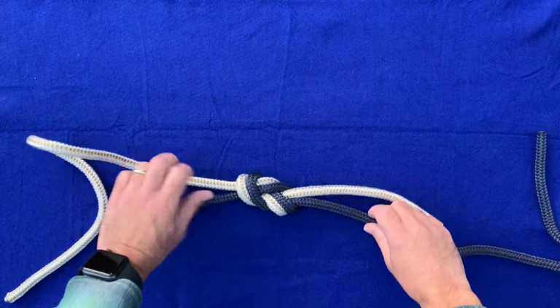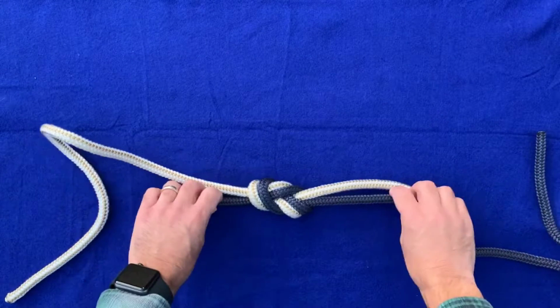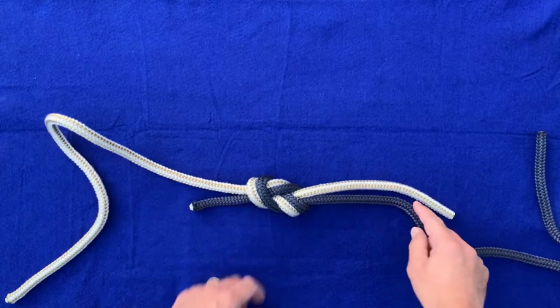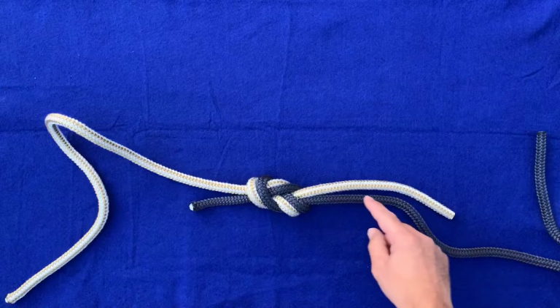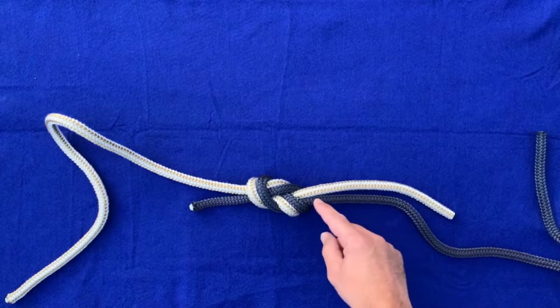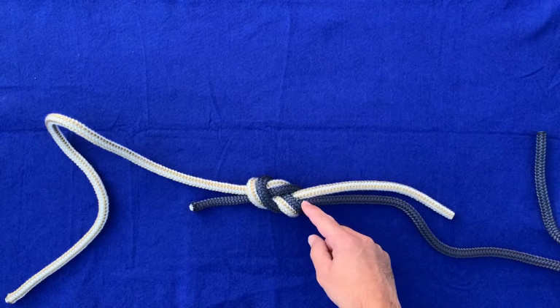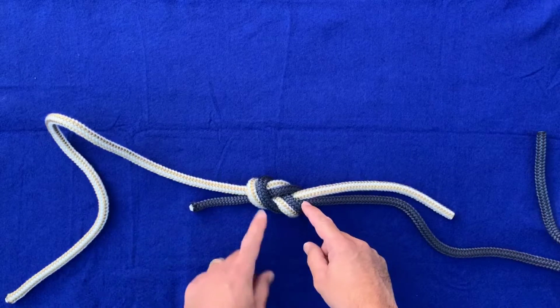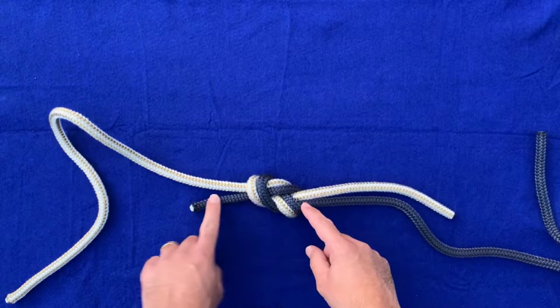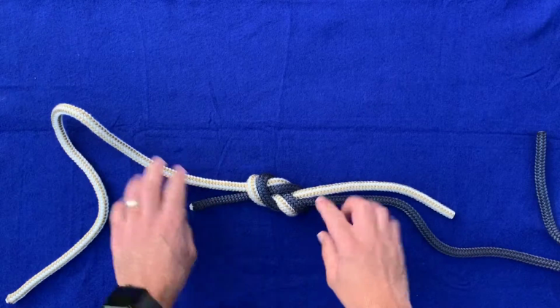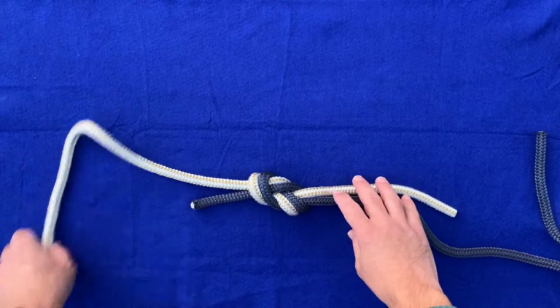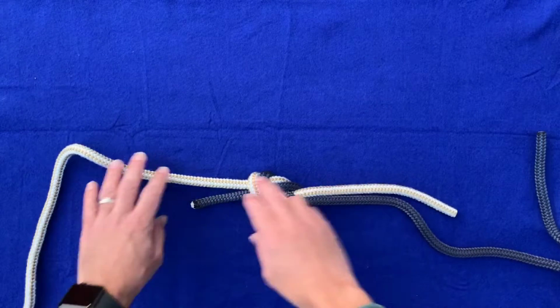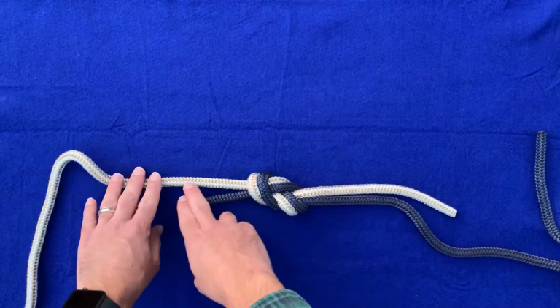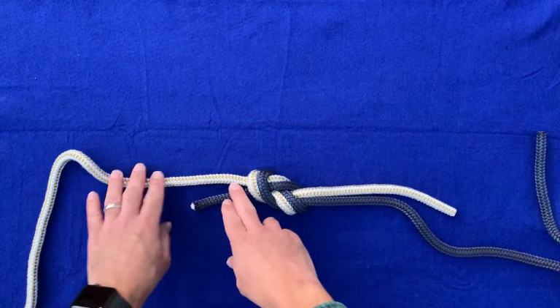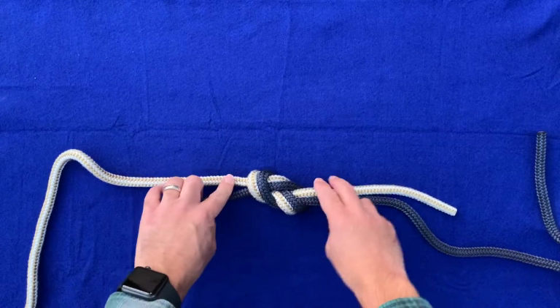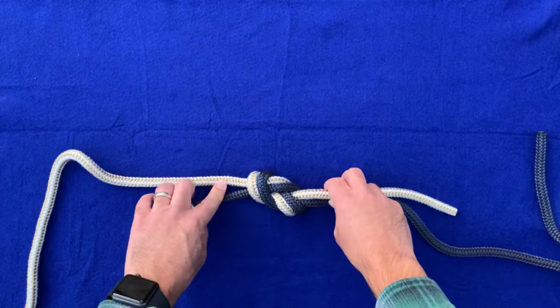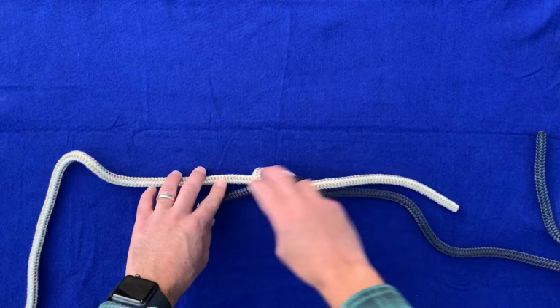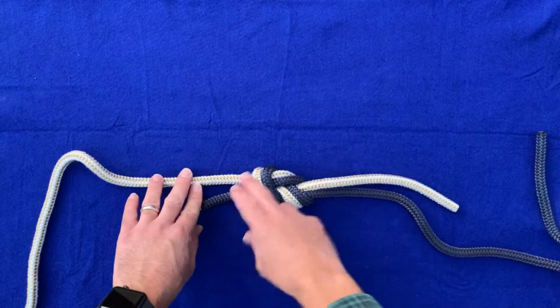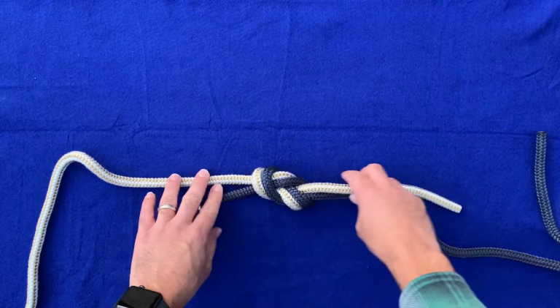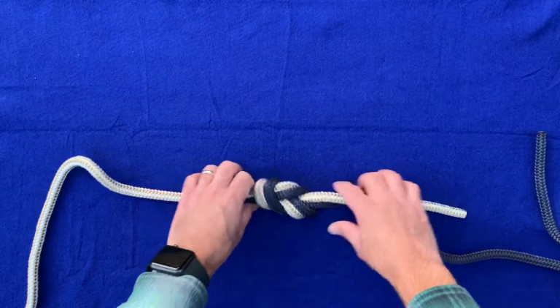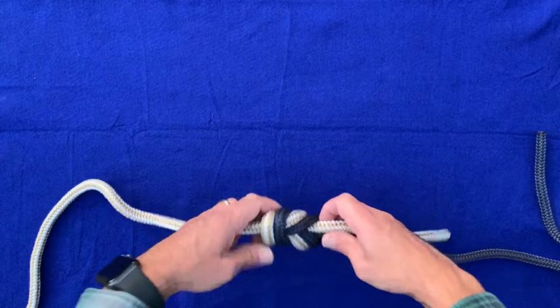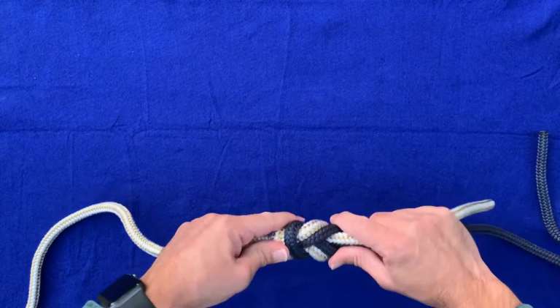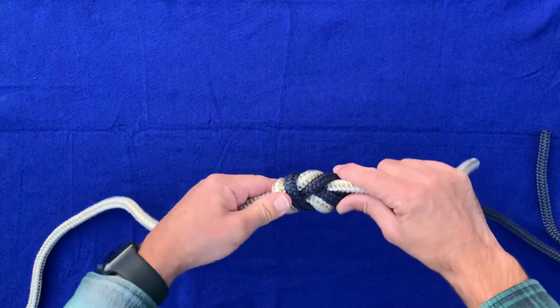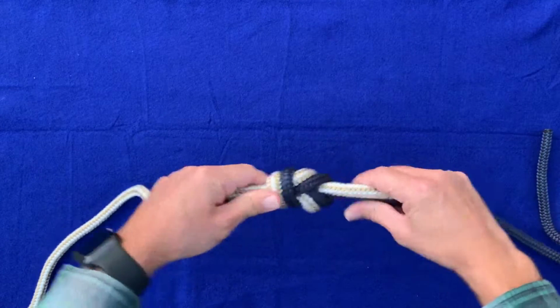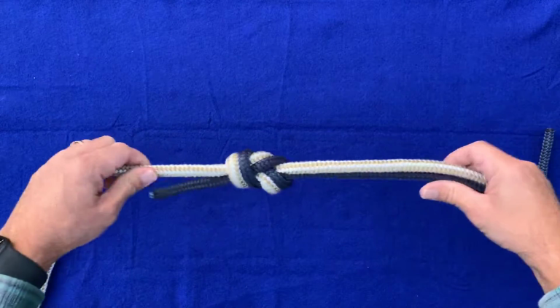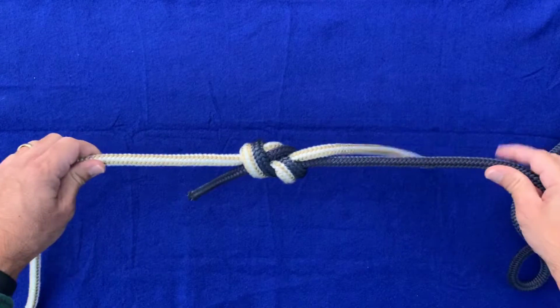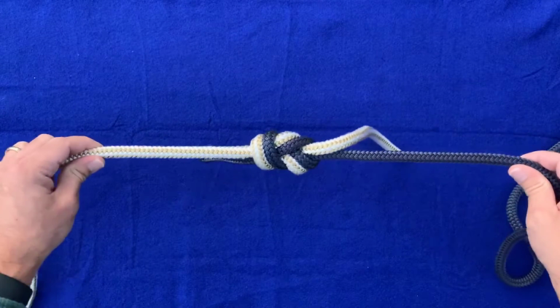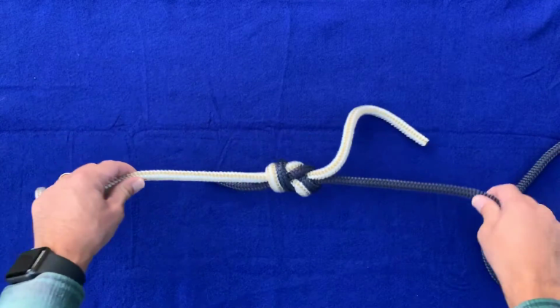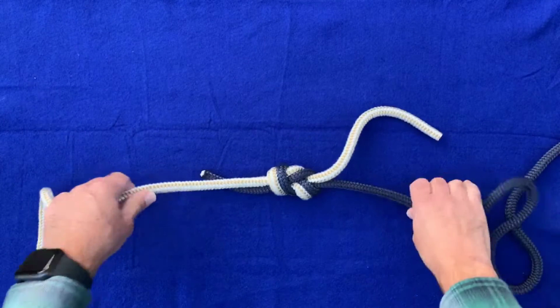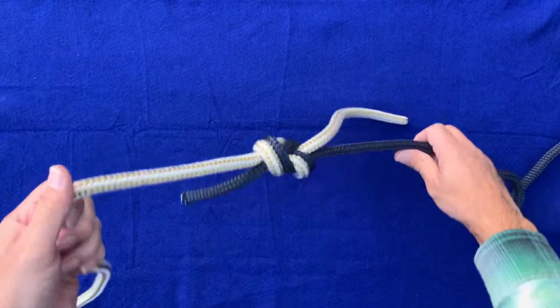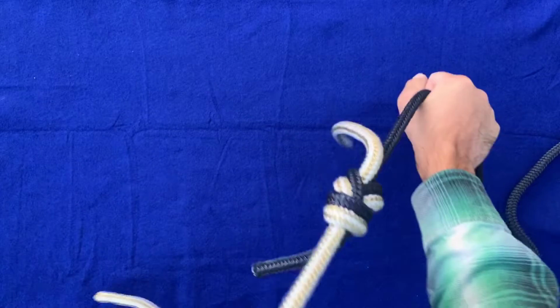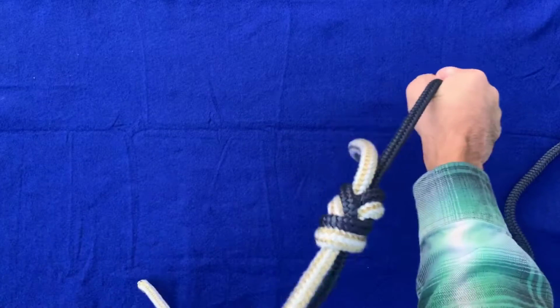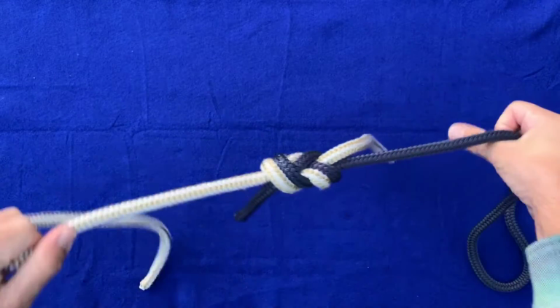Another check: you can see the blue rope comes in on the bottom, it comes out on the bottom. The white and gold rope comes in on the top, comes out on the top. Pull this tight. Now you've got a fantastic bend — the figure eight bend.